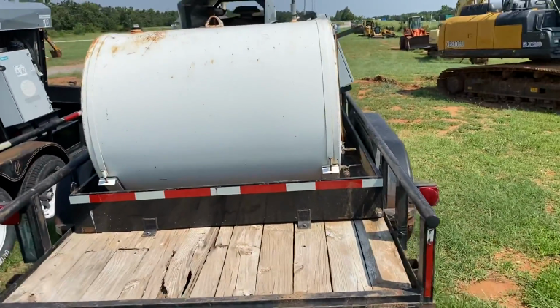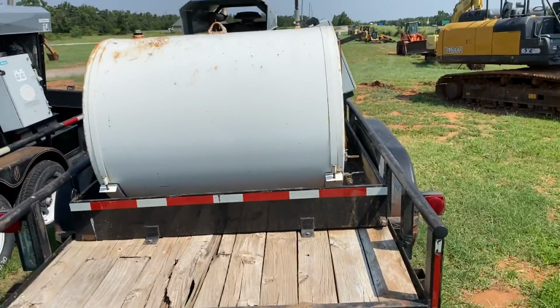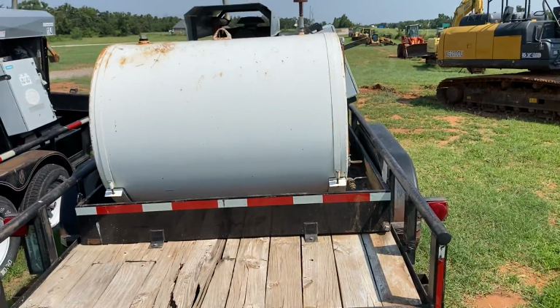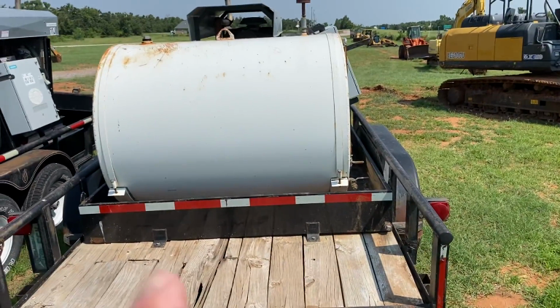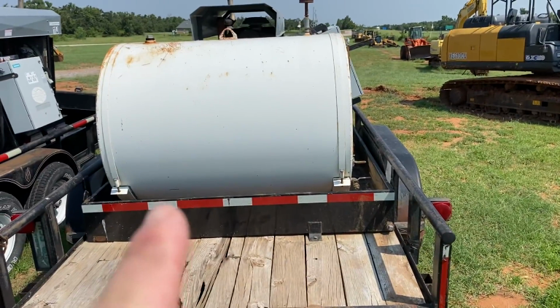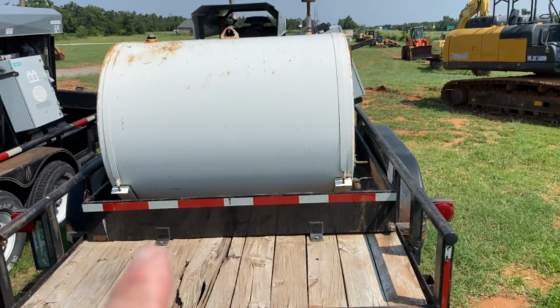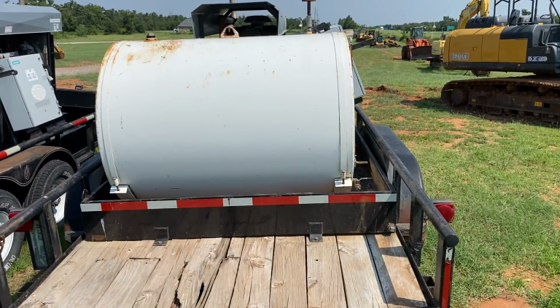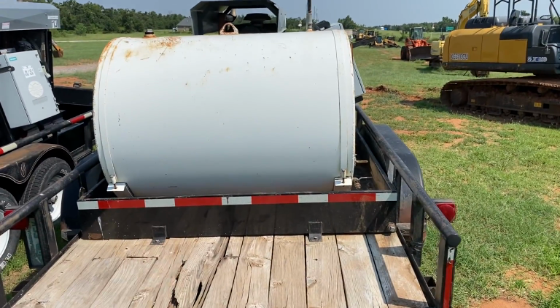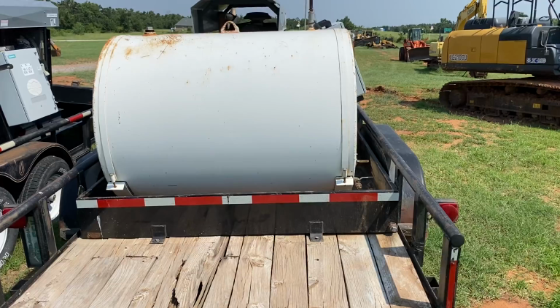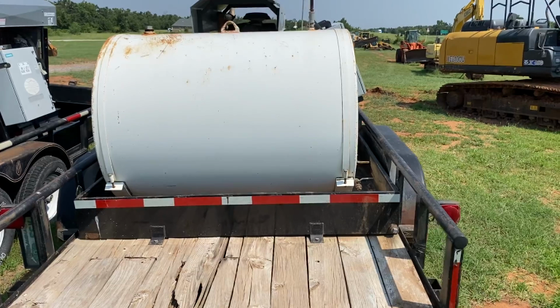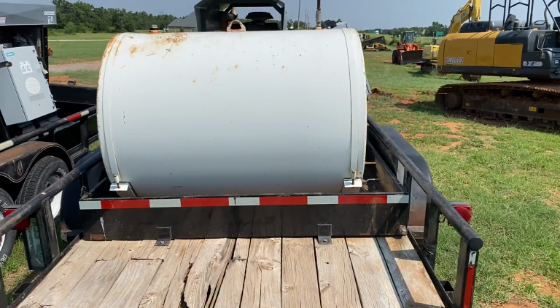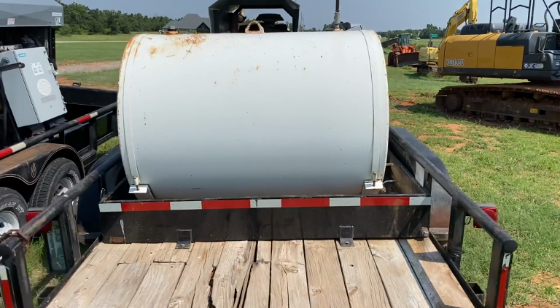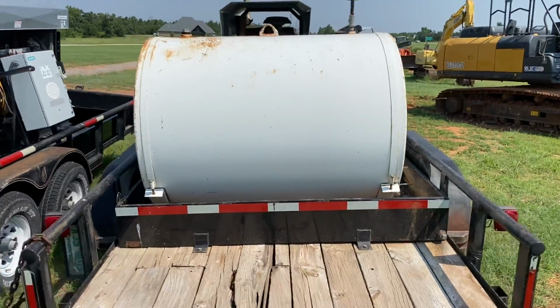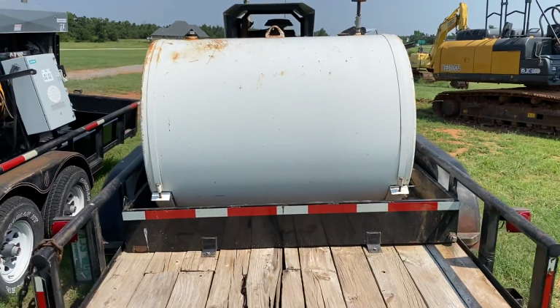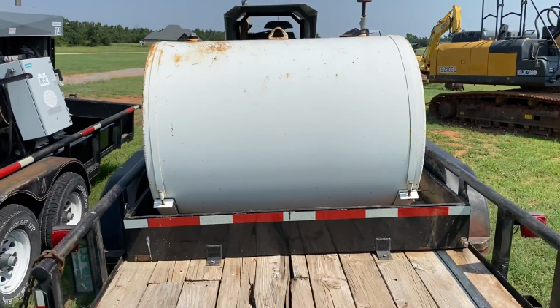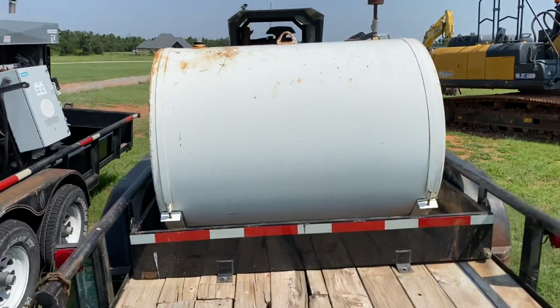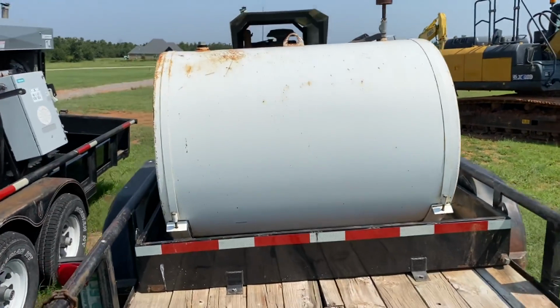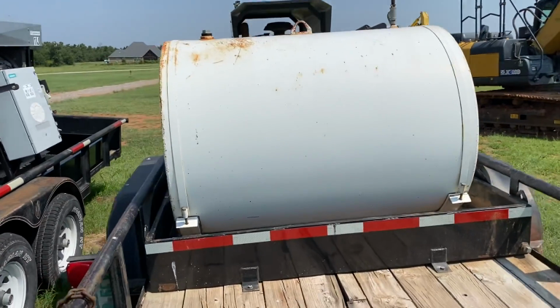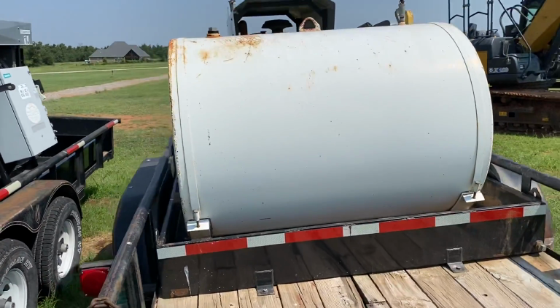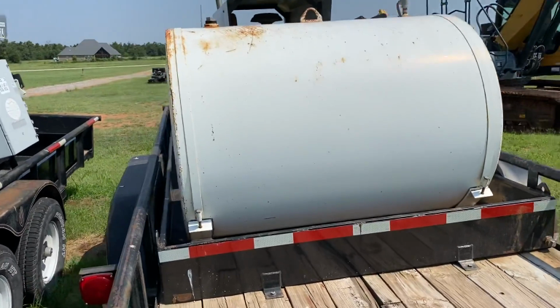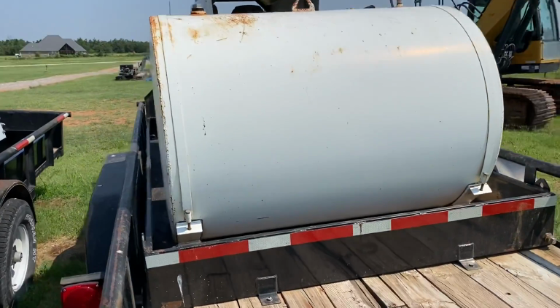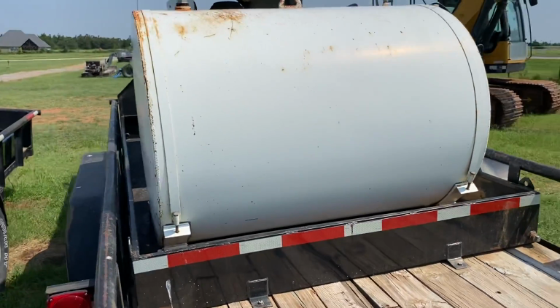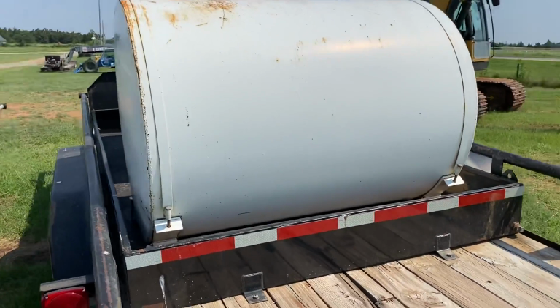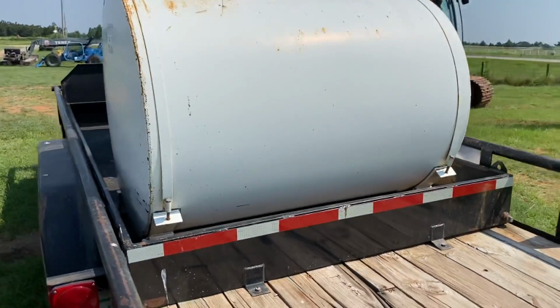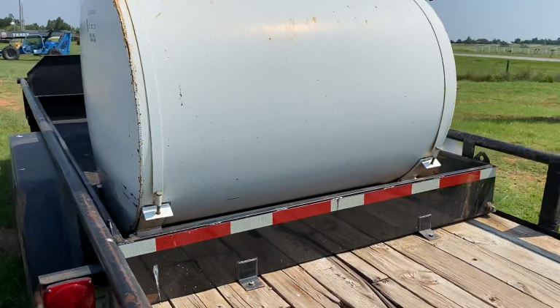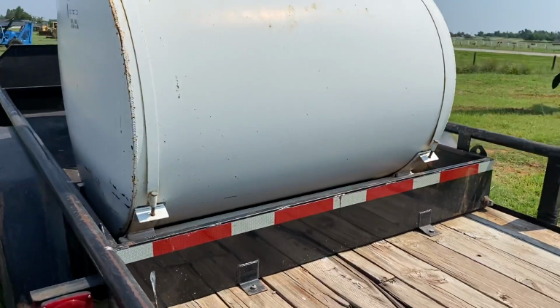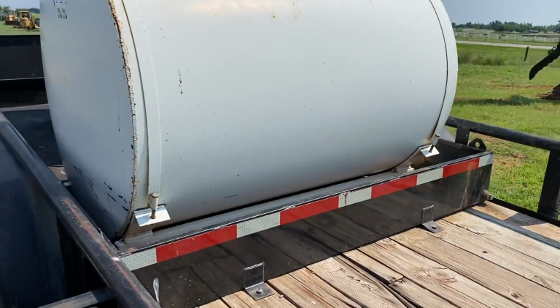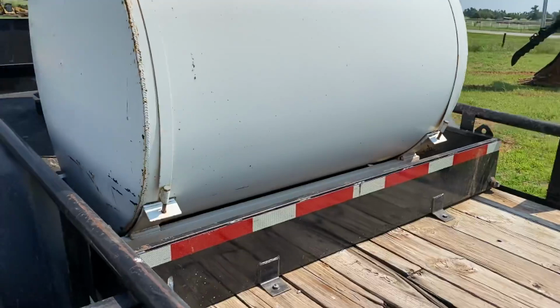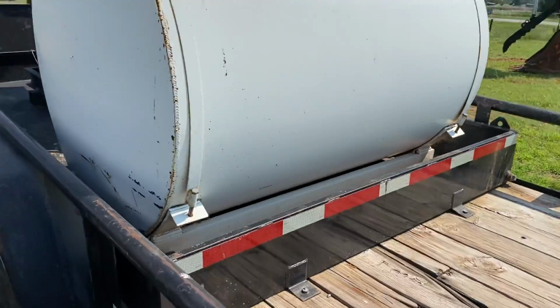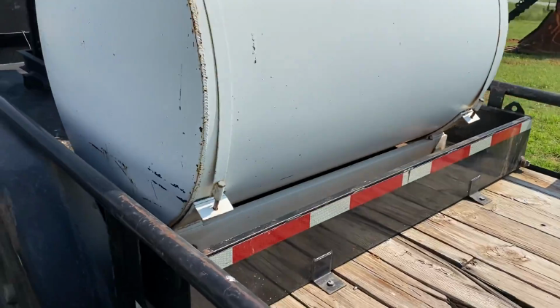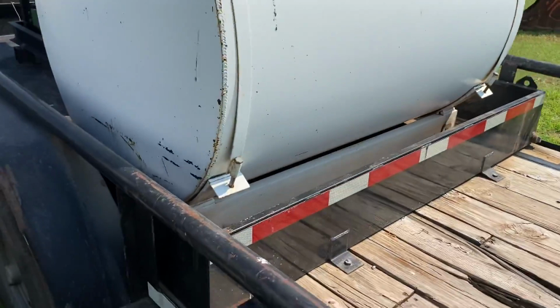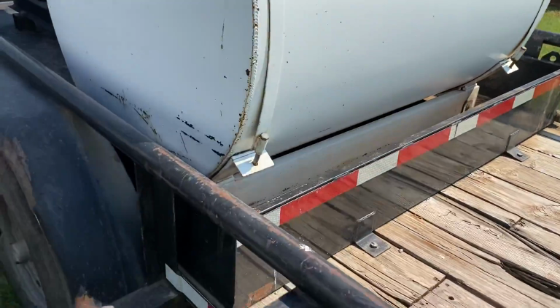This unit does have a containment box, which is the metal box you see there. It catches any accidentally spilled oil, diesel, or other fluids that can later be drained appropriately.